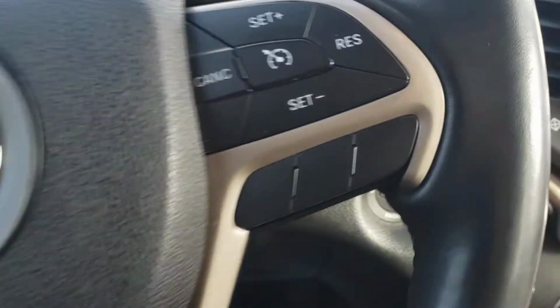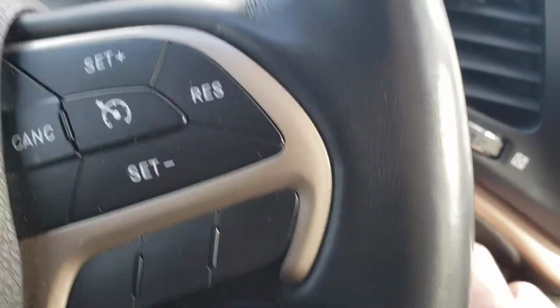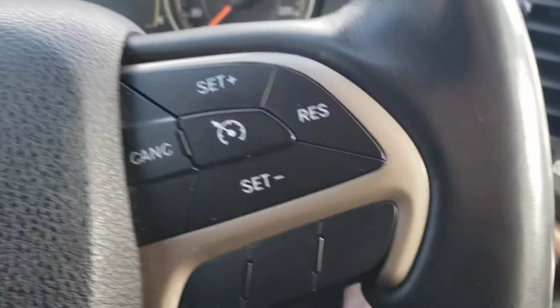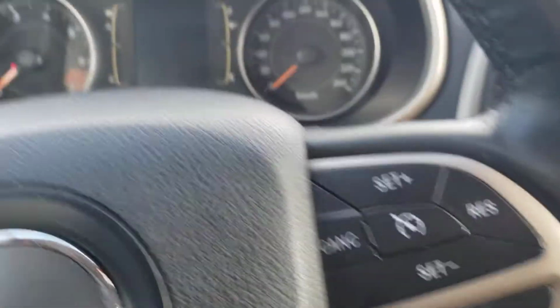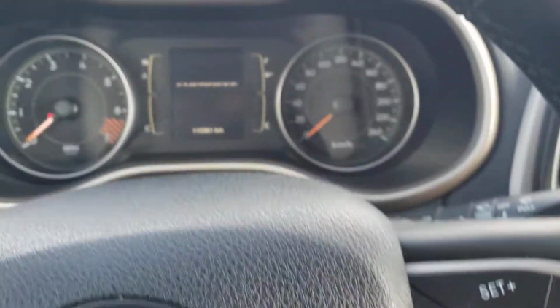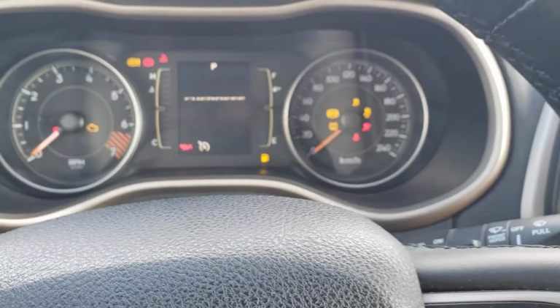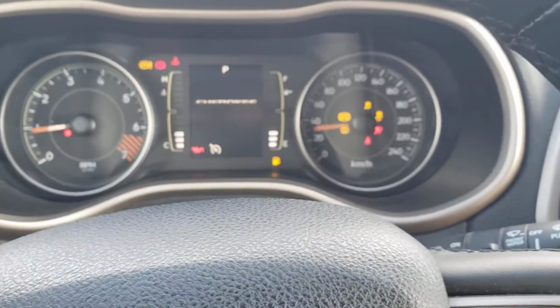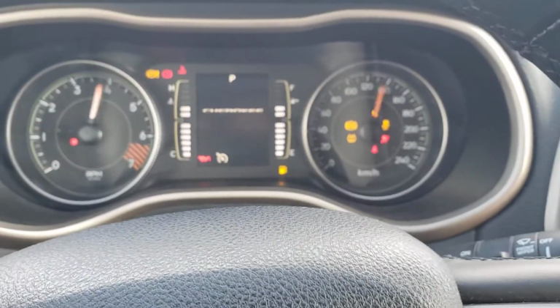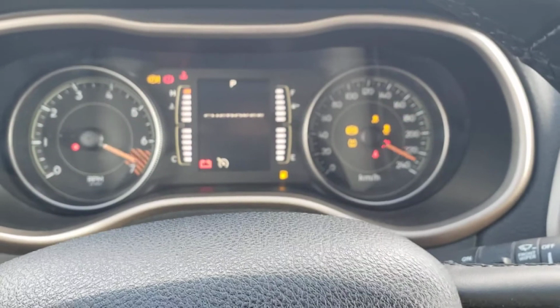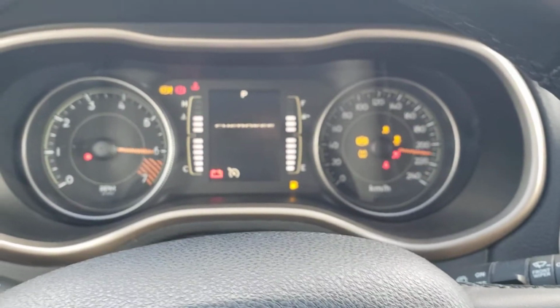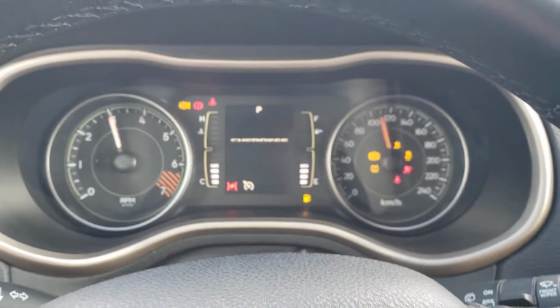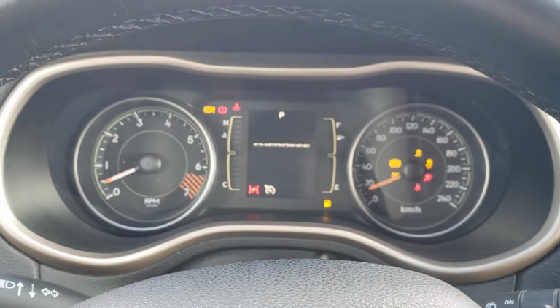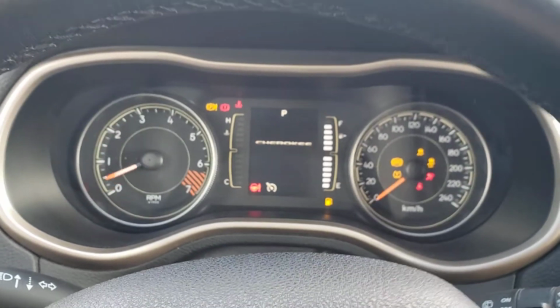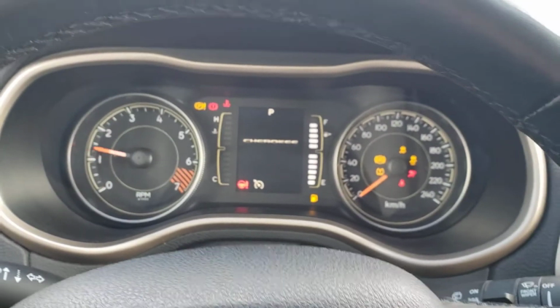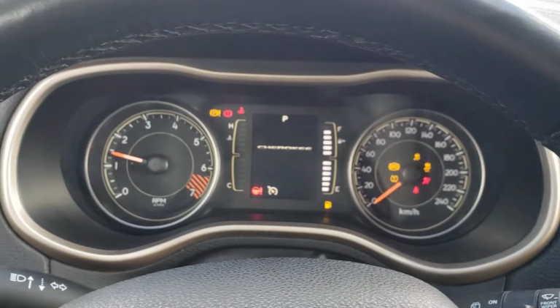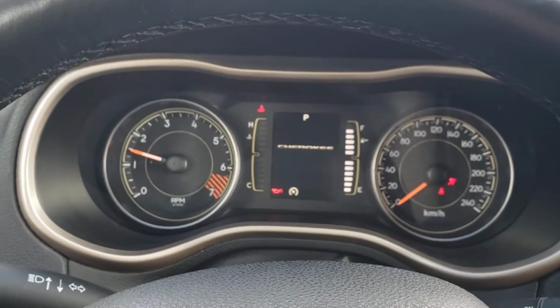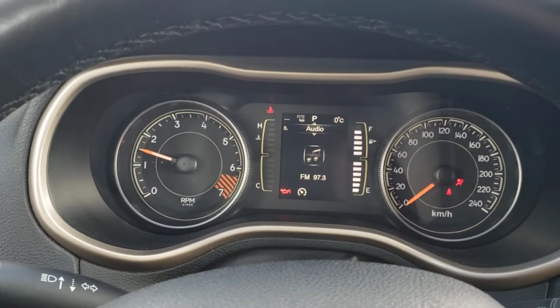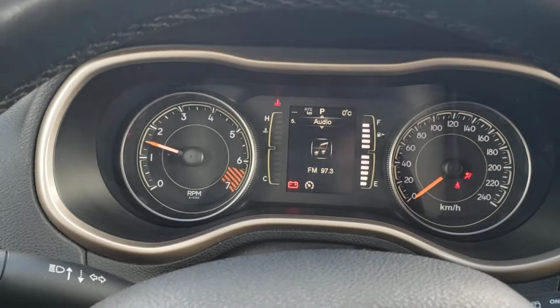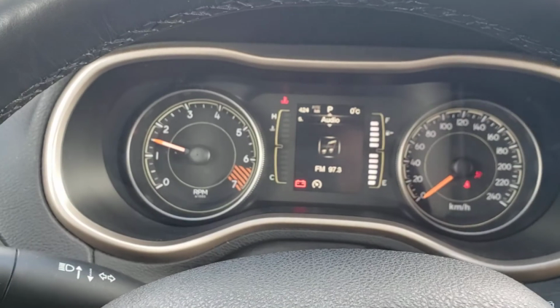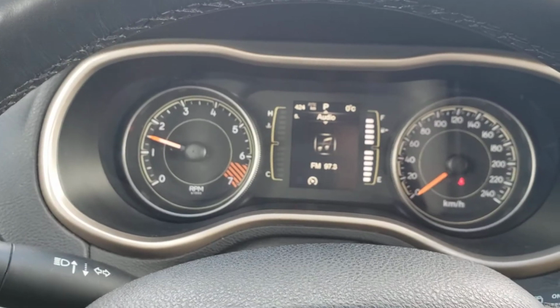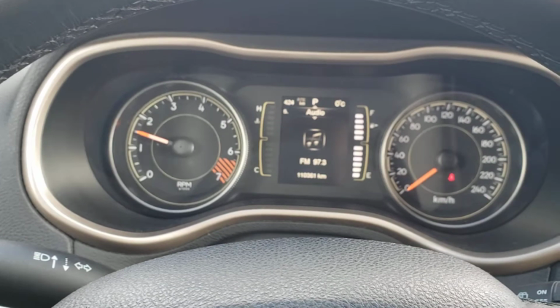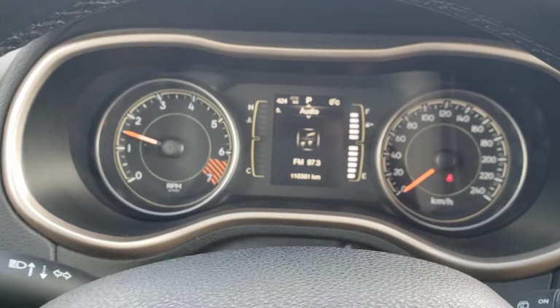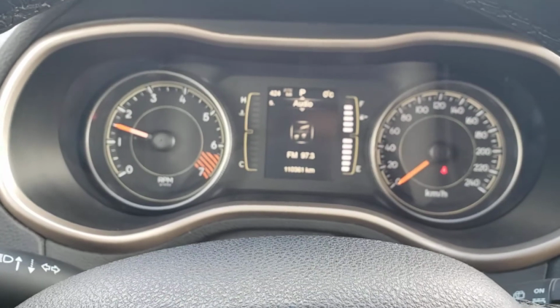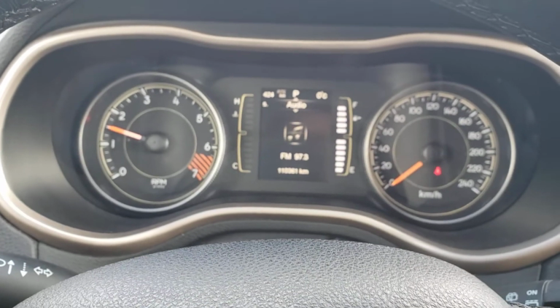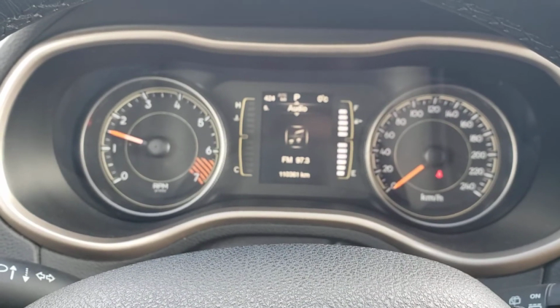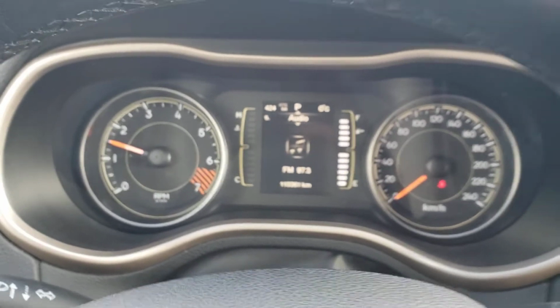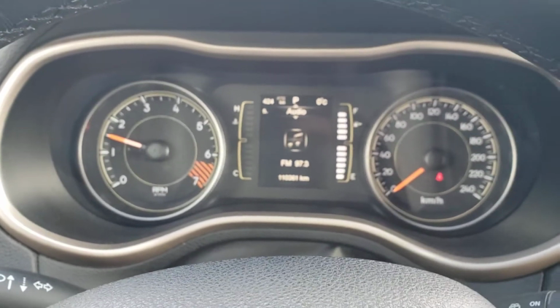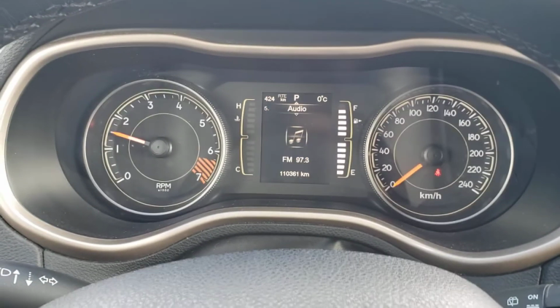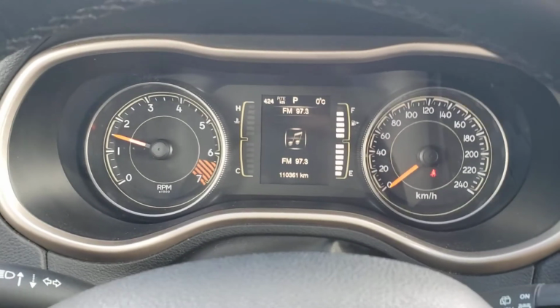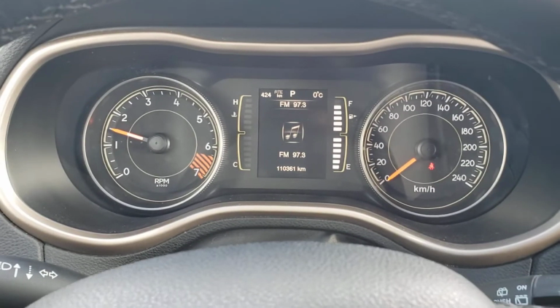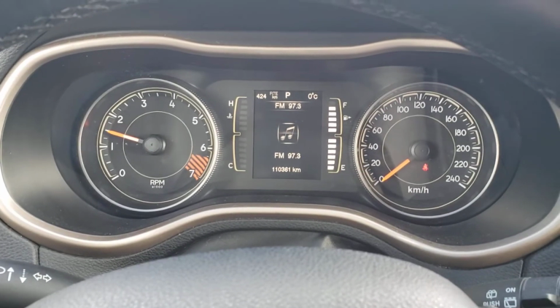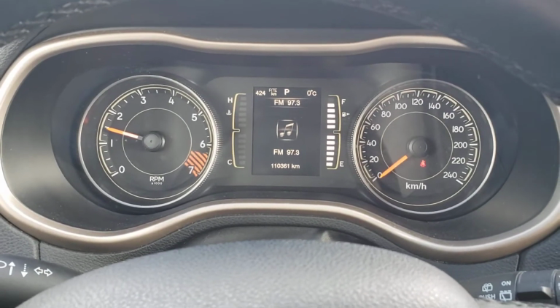Okay, fire it up. Perfect. So we have 110,361 kilometers on it.